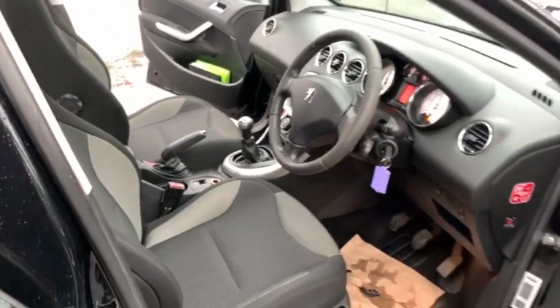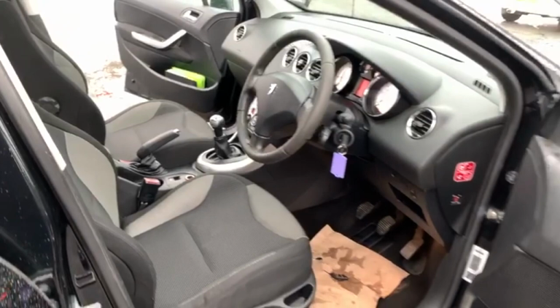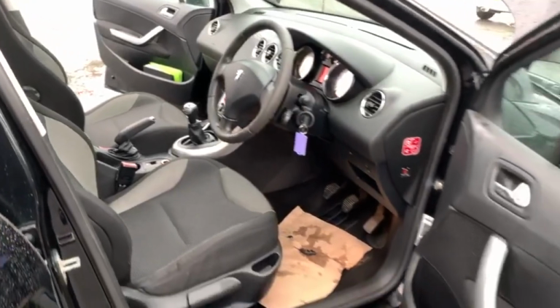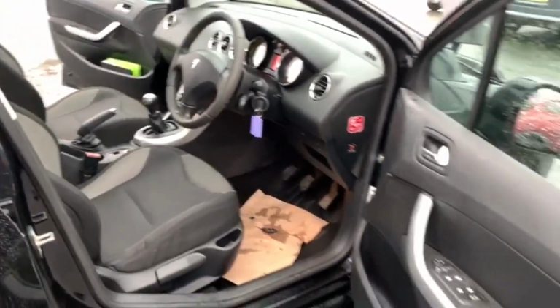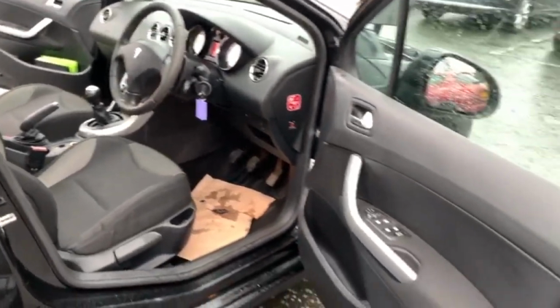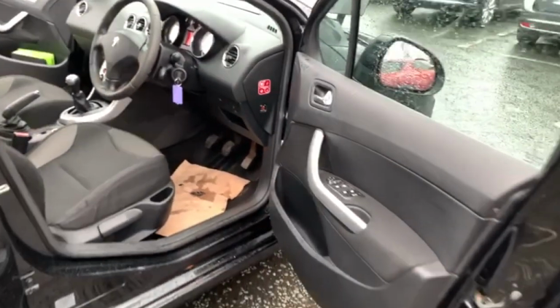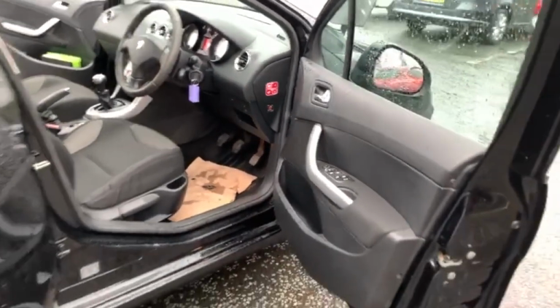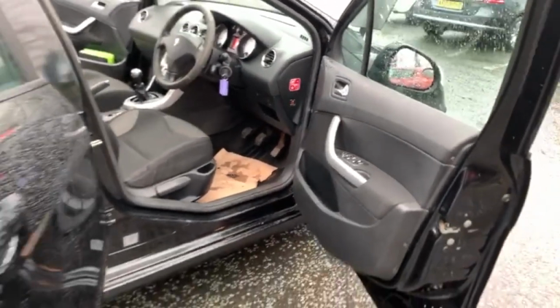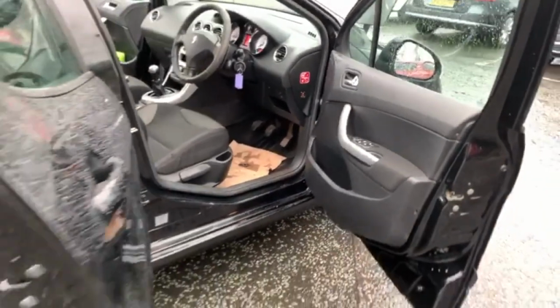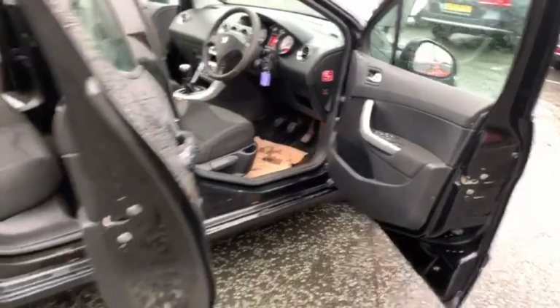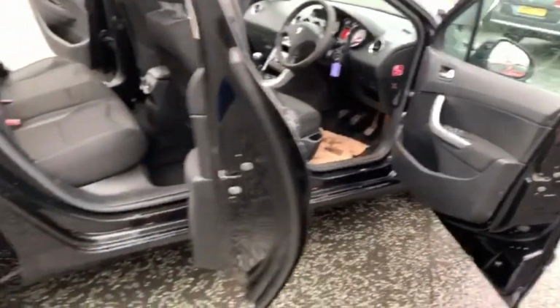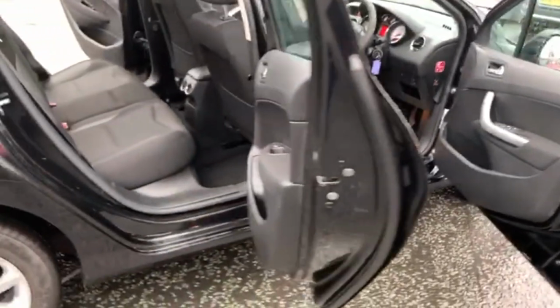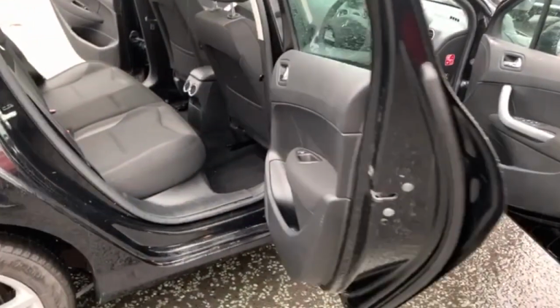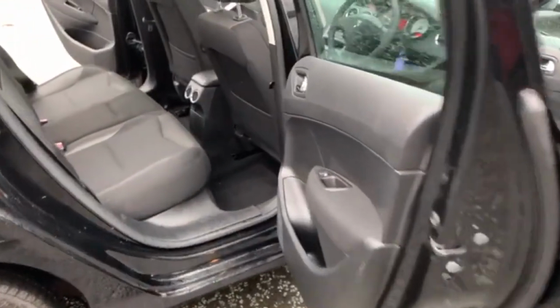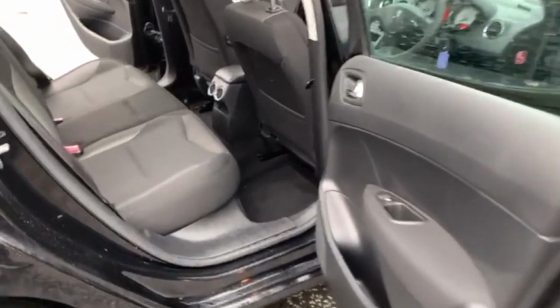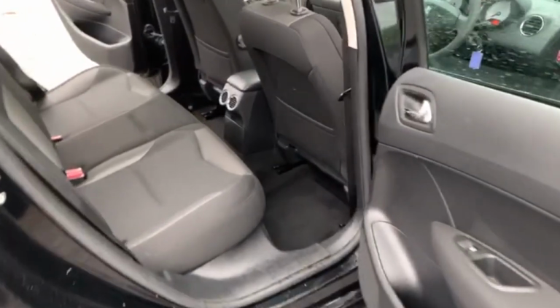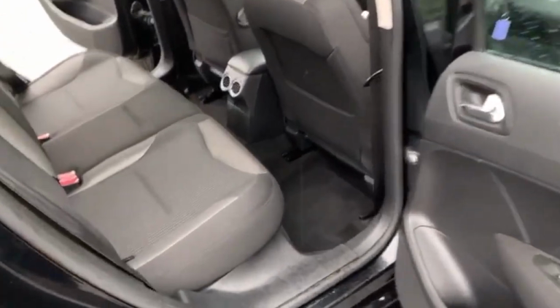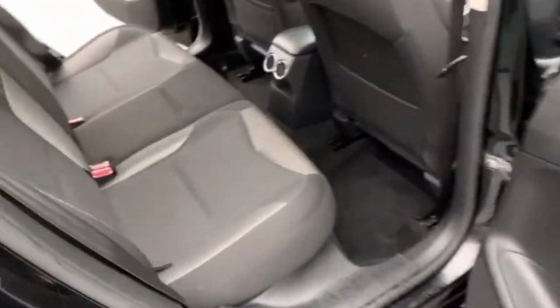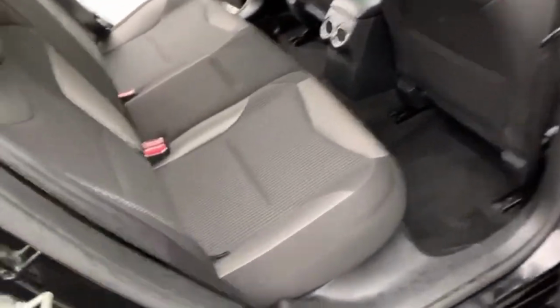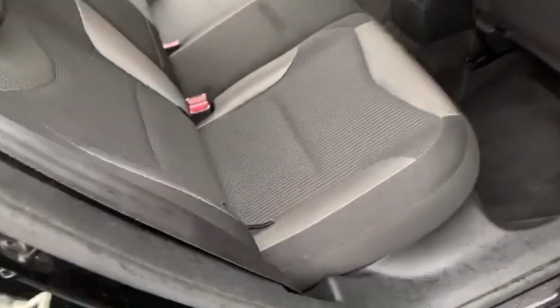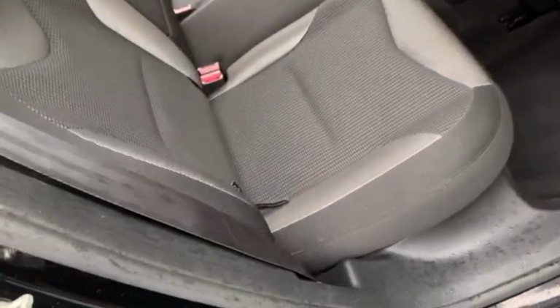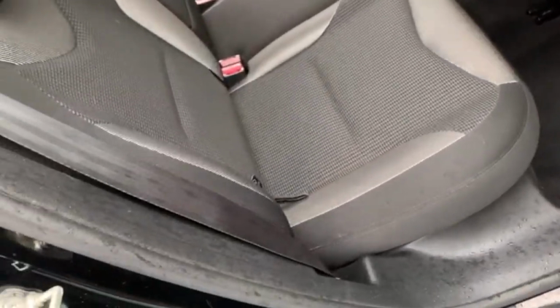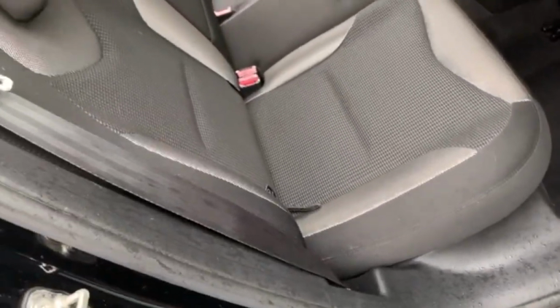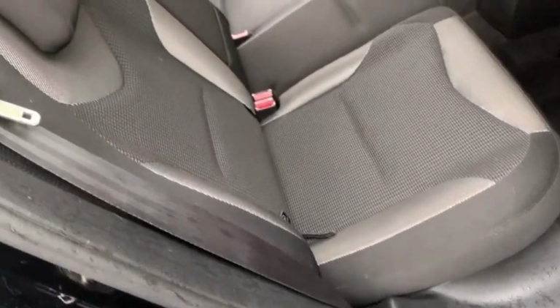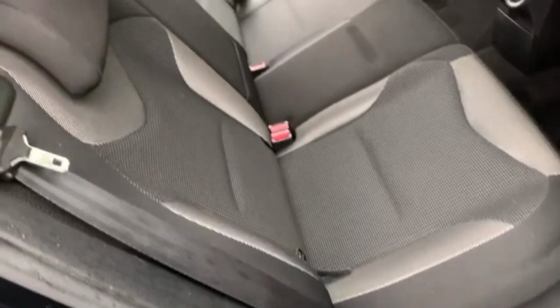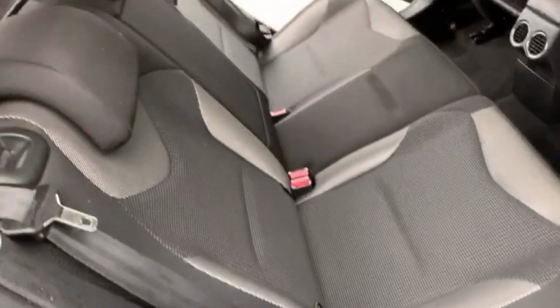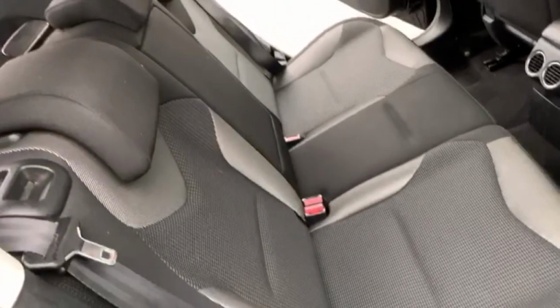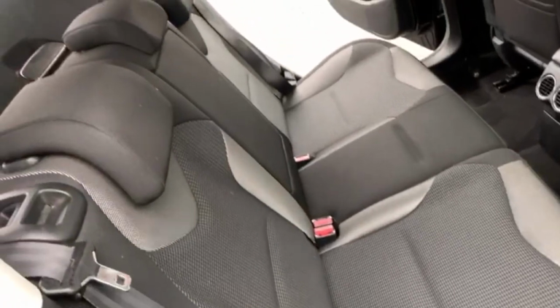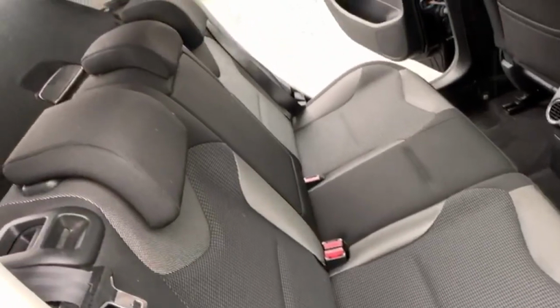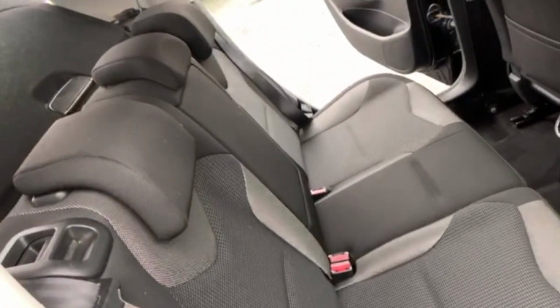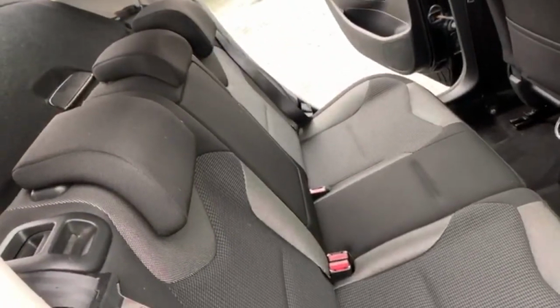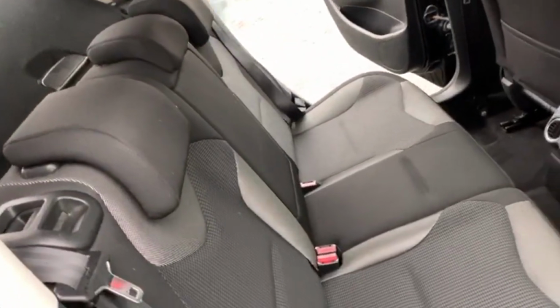The car has got climate control. Into the rear, it's got two isofix points and three individual seatbelt points.